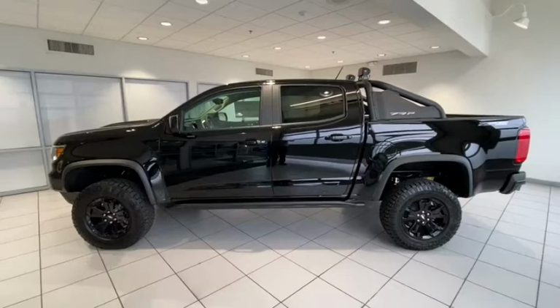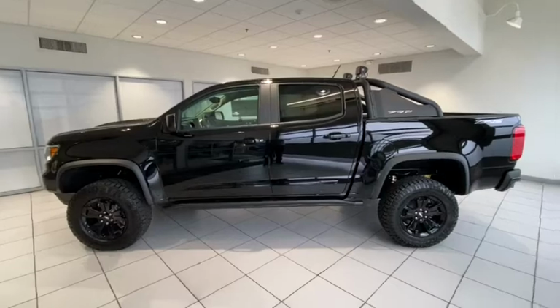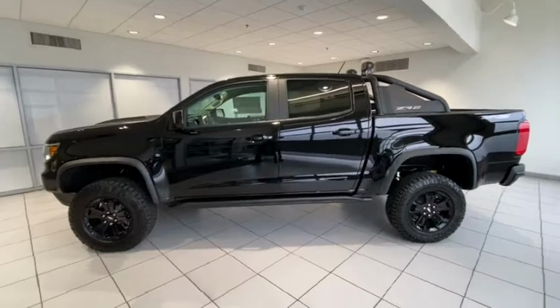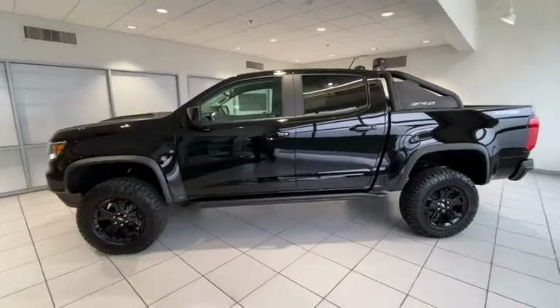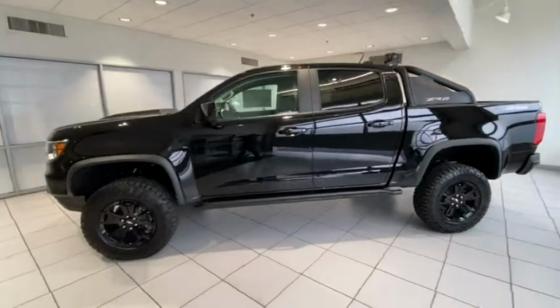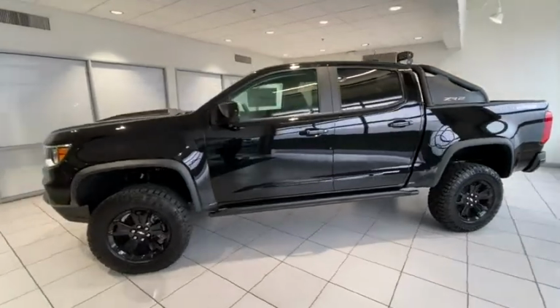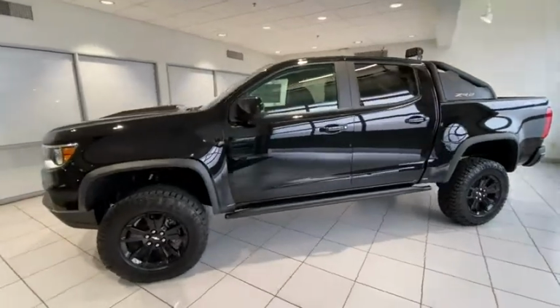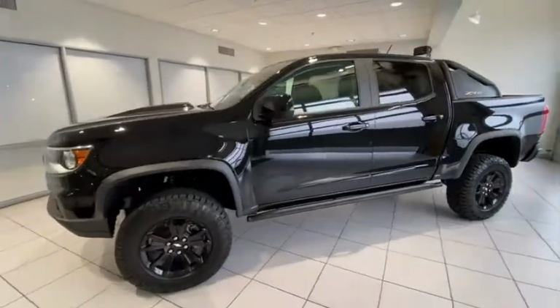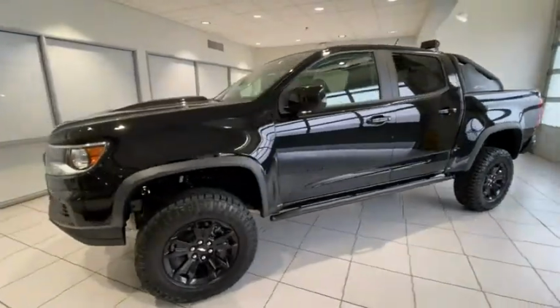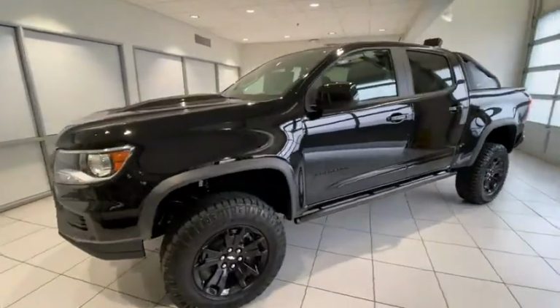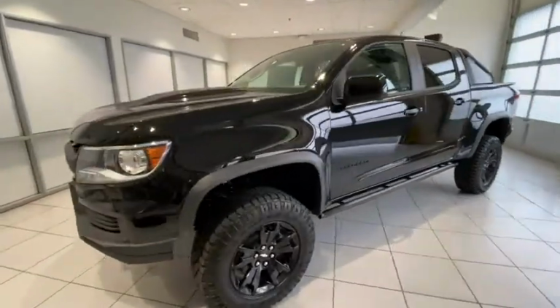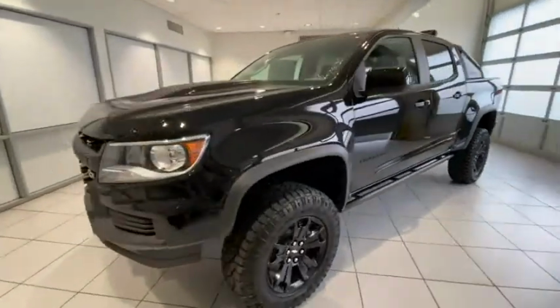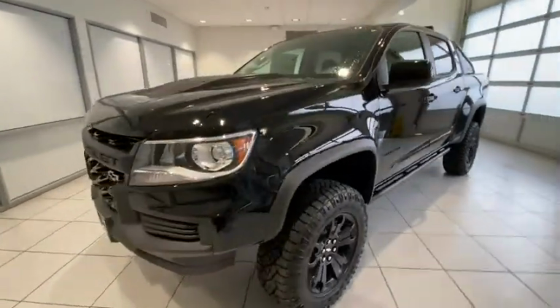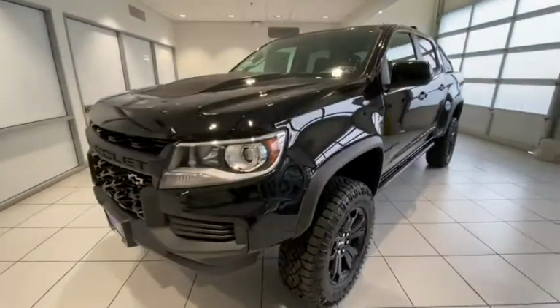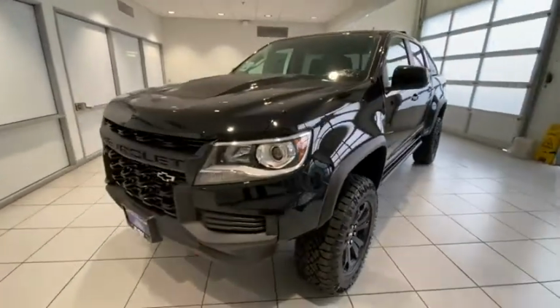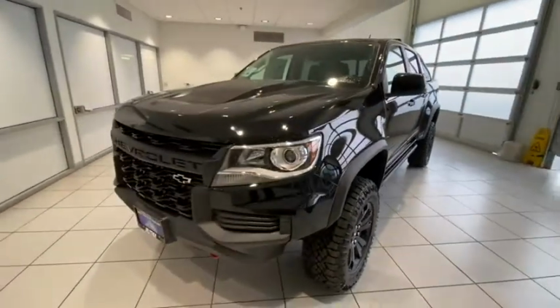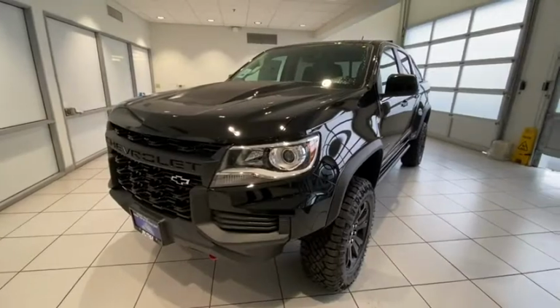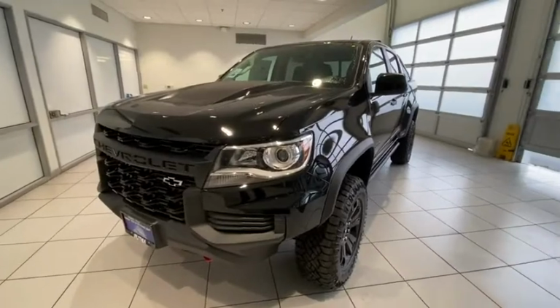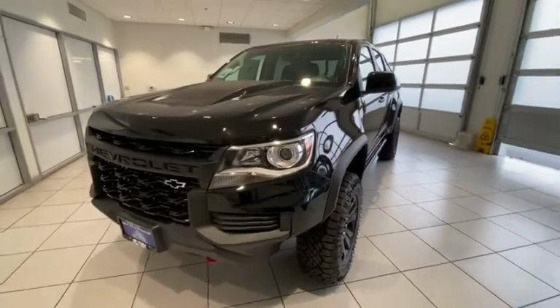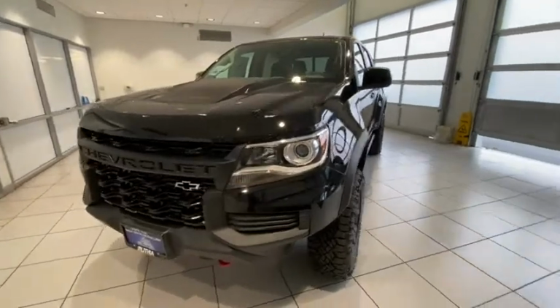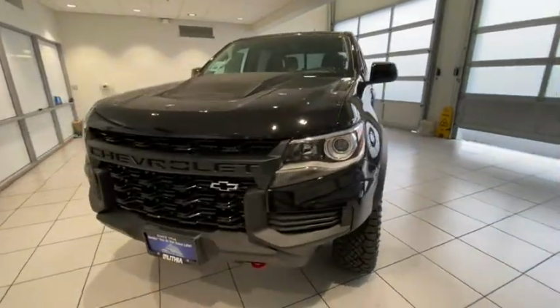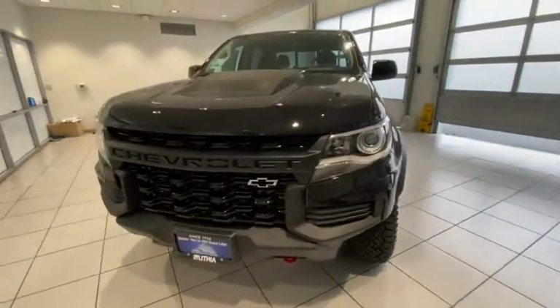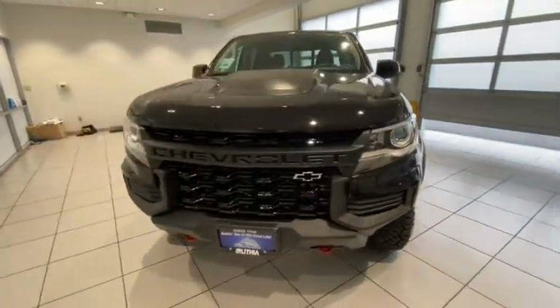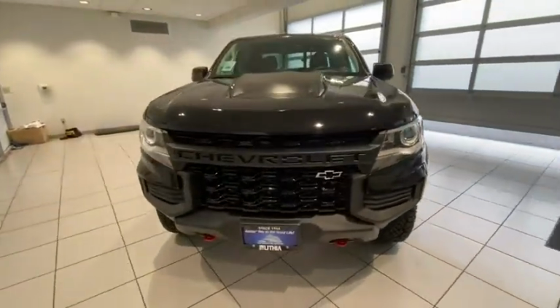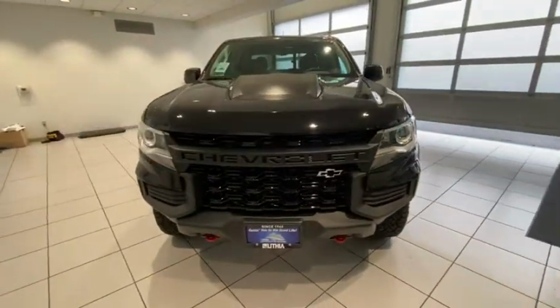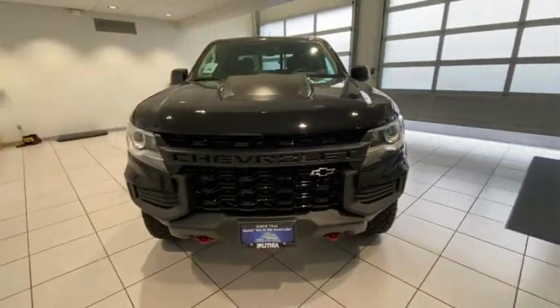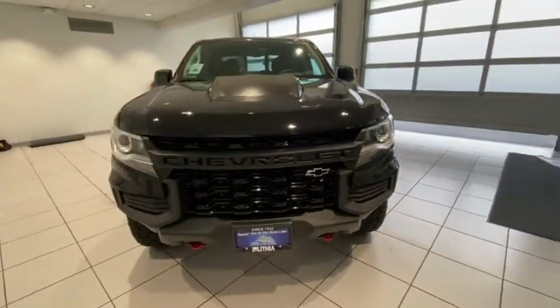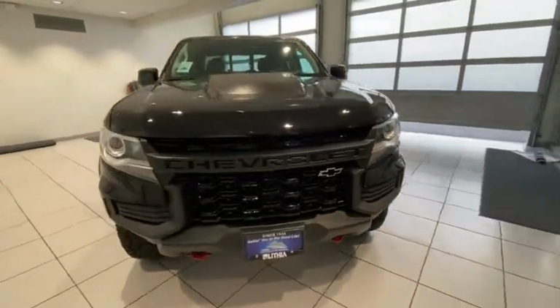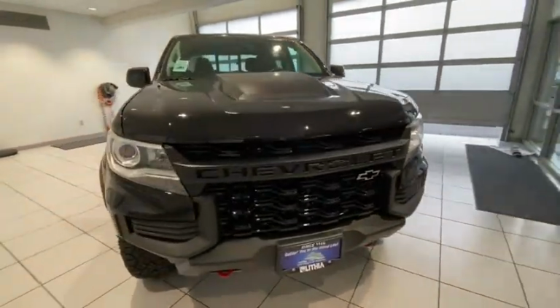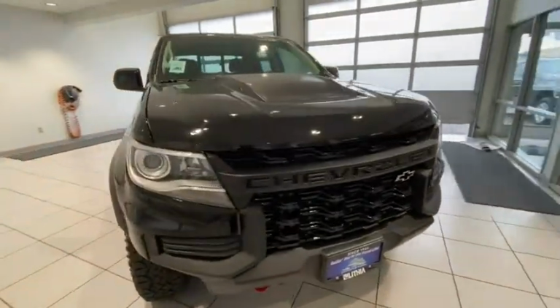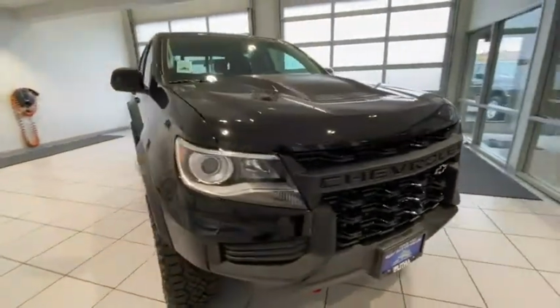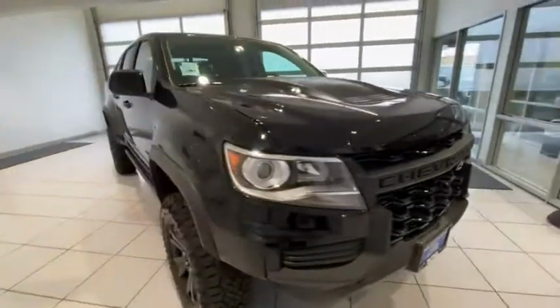We are pleased to show you the 2021 Chevrolet Colorado. Great hauling capability, powerful, rugged, and at a great Chevy price — Colorado is it.